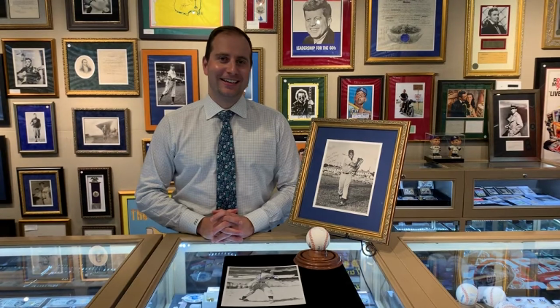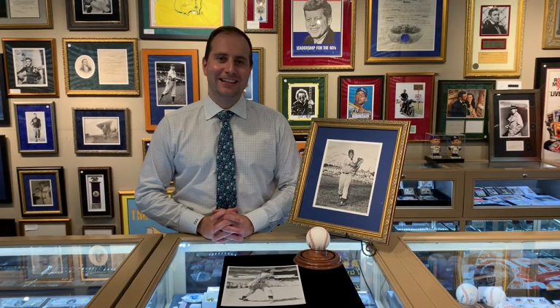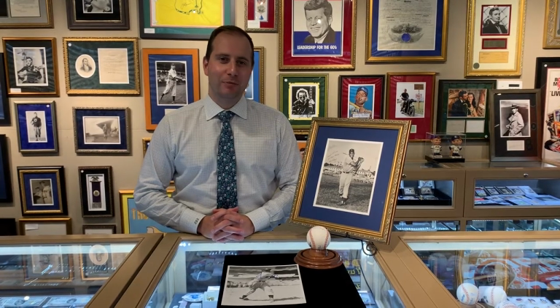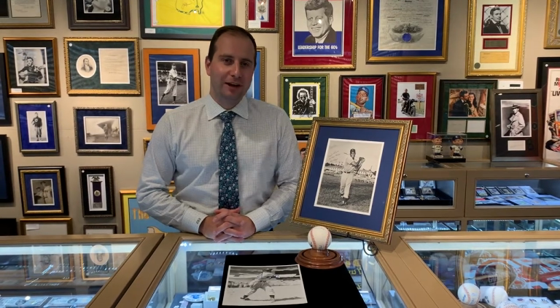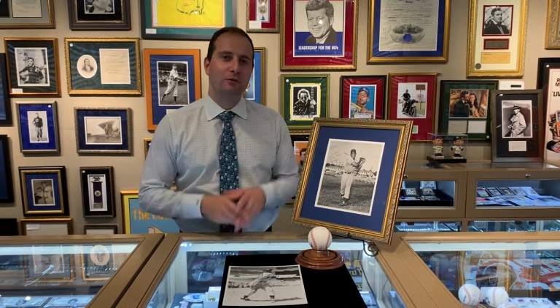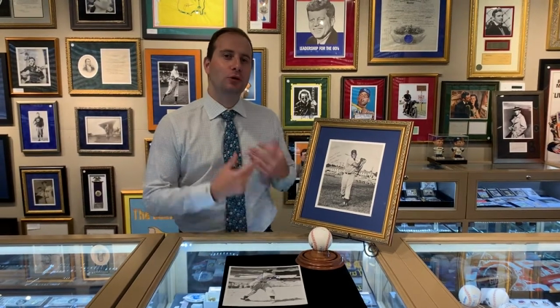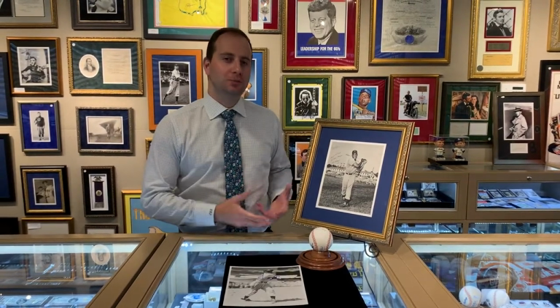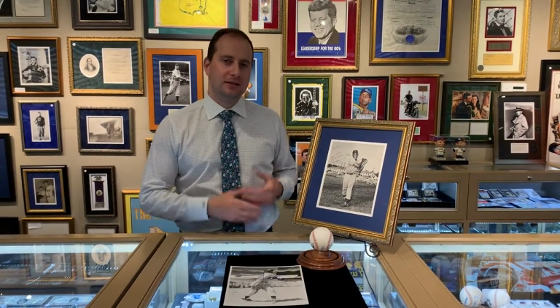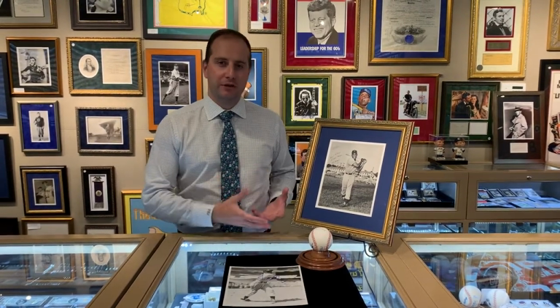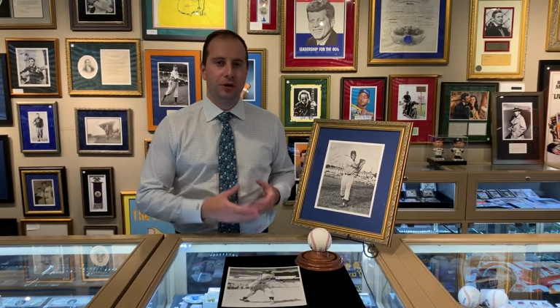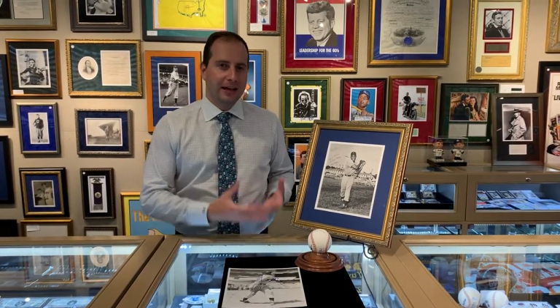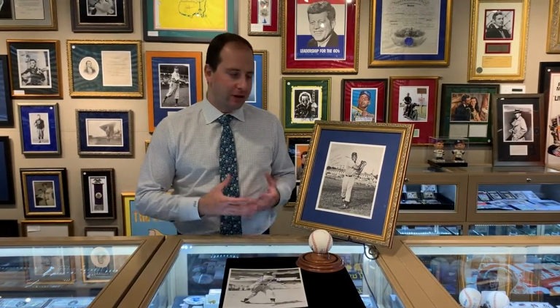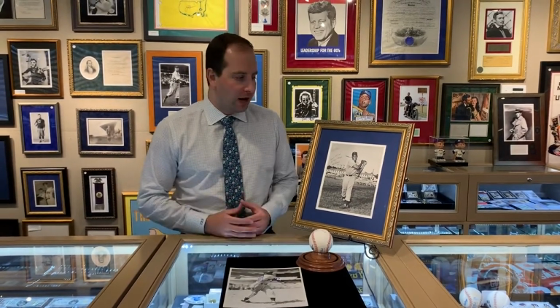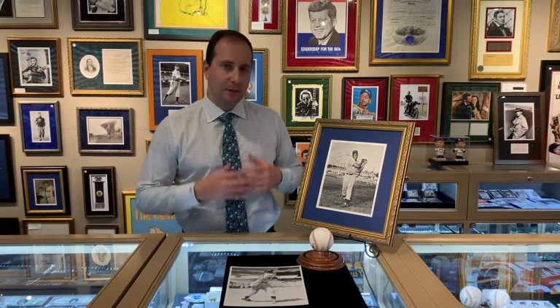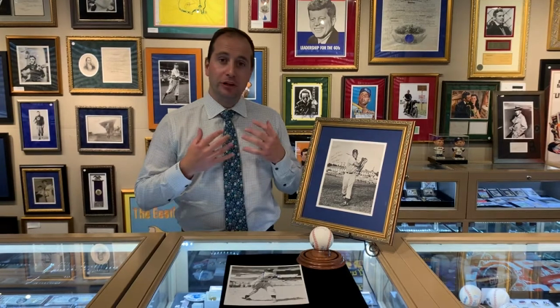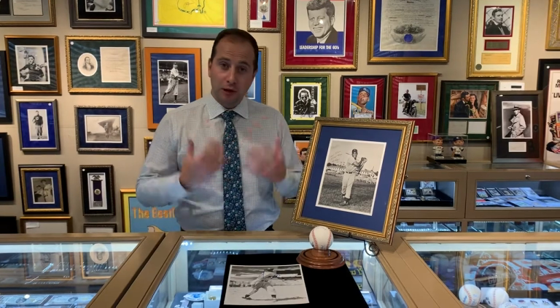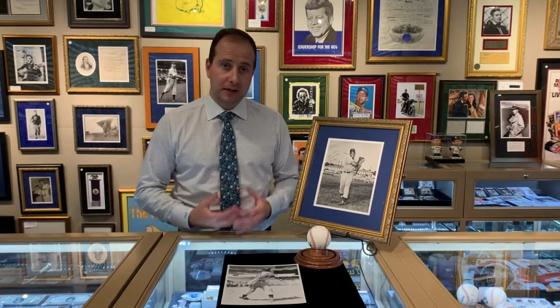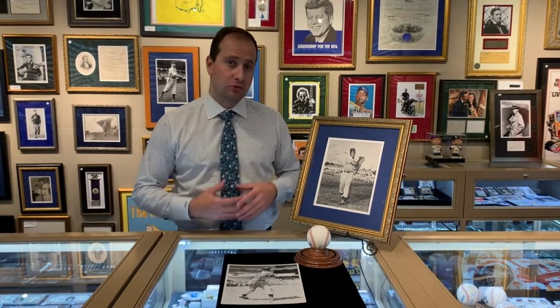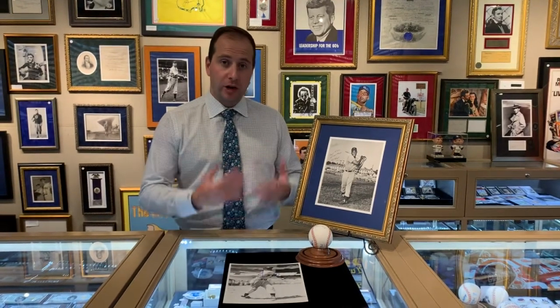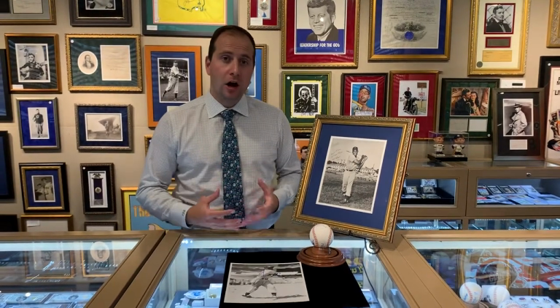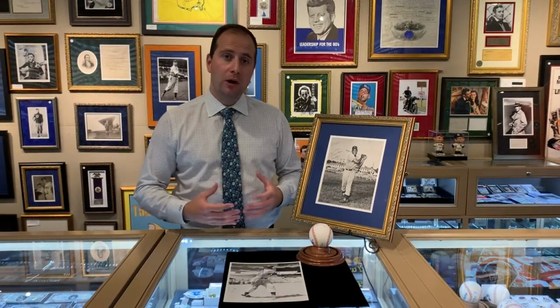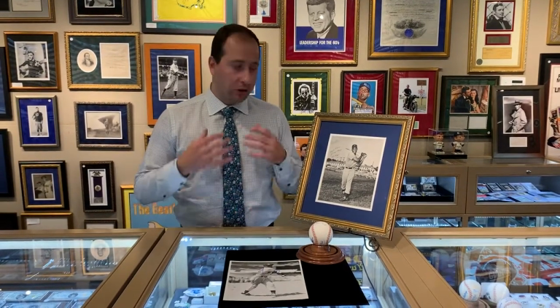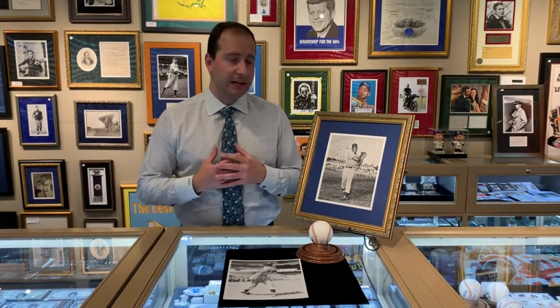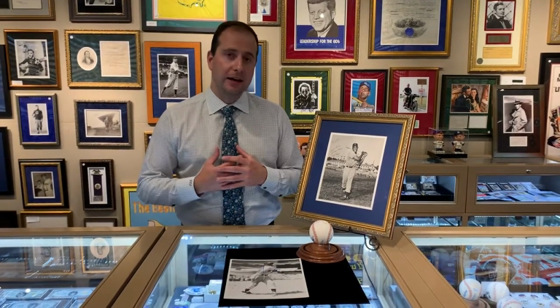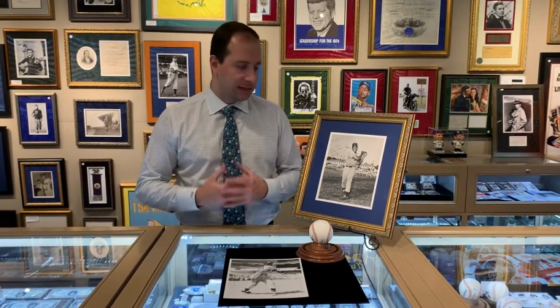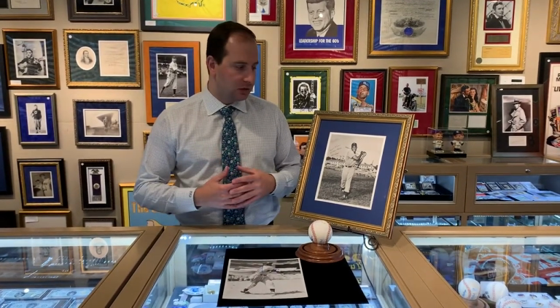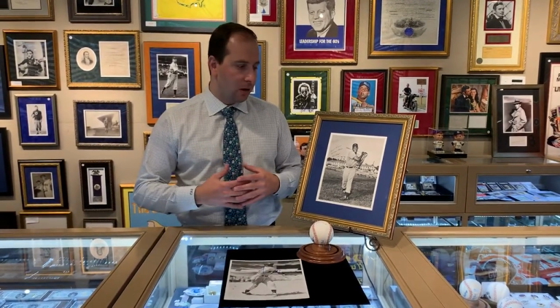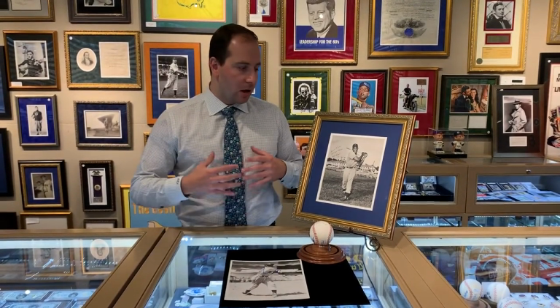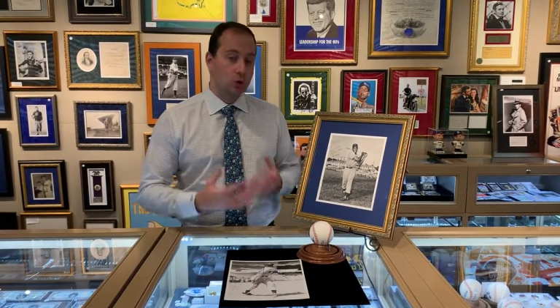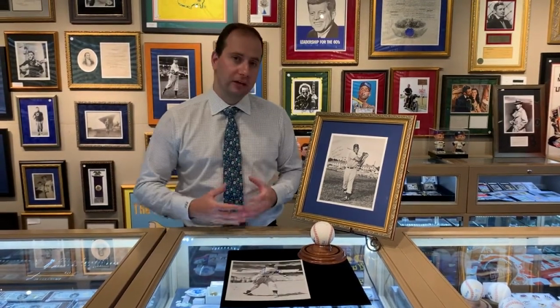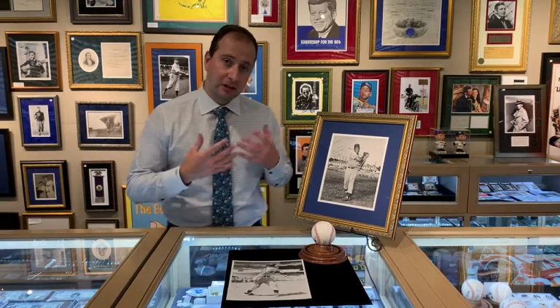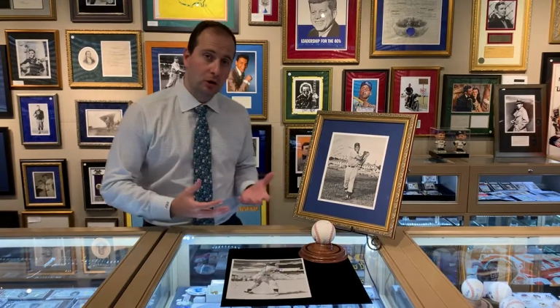Today on the Daily Brigandie we have one of the coolest pieces I've ever shown in a video. It's a really special piece — it's really rare, but what I really like about it is it tells a story. It's very historical.